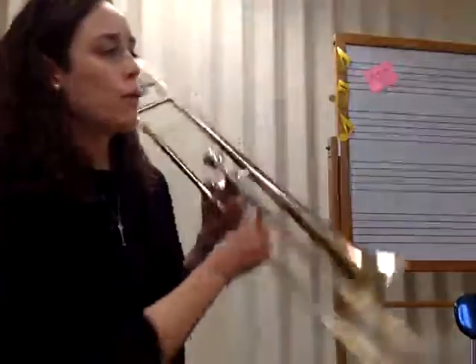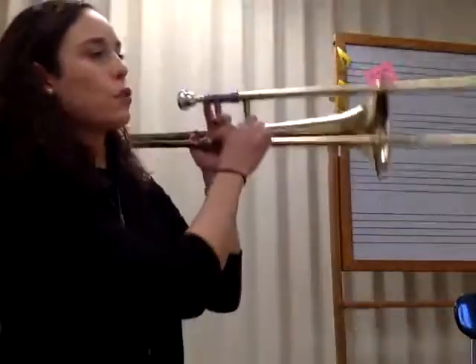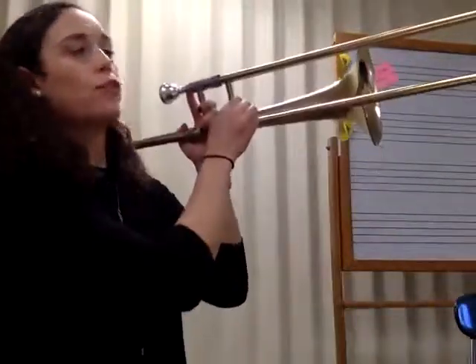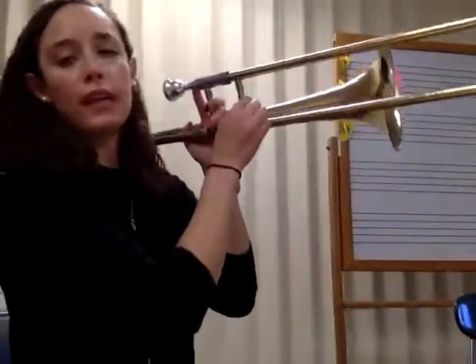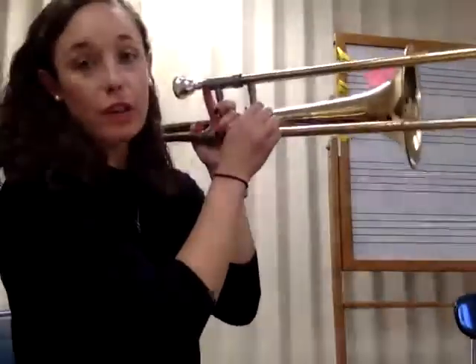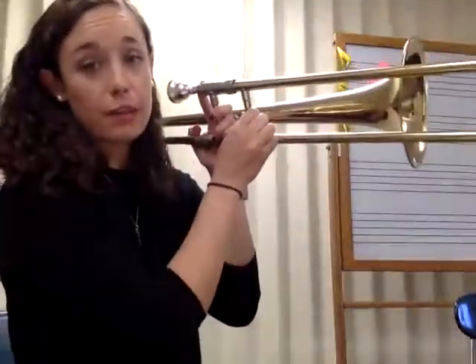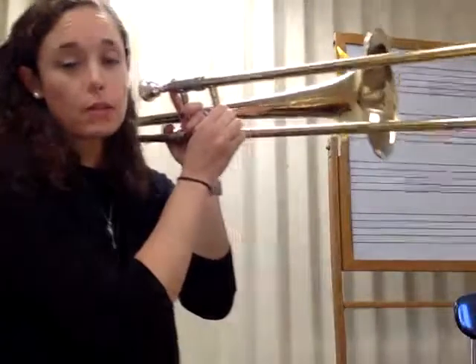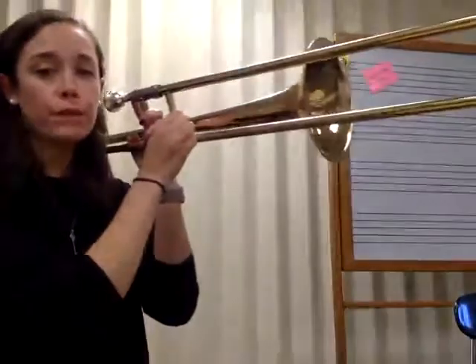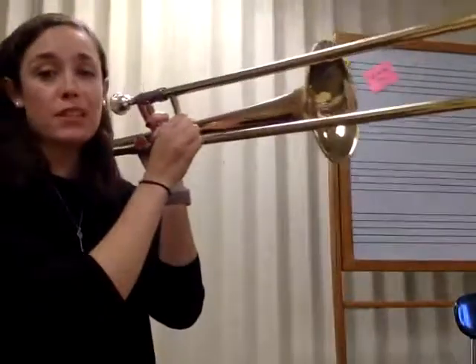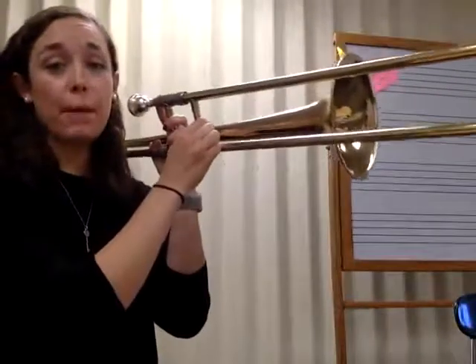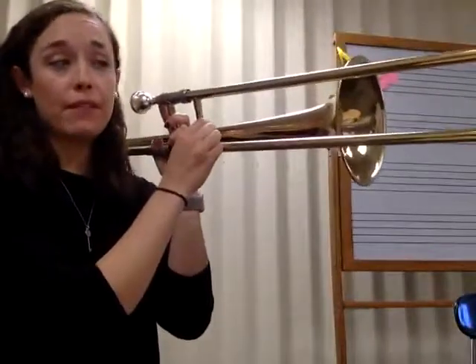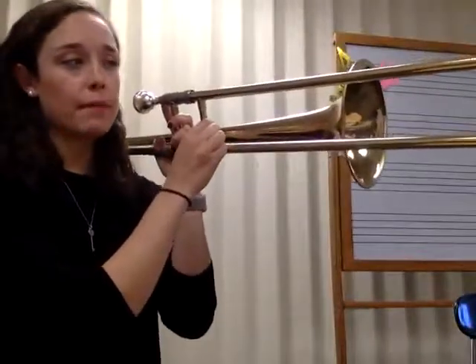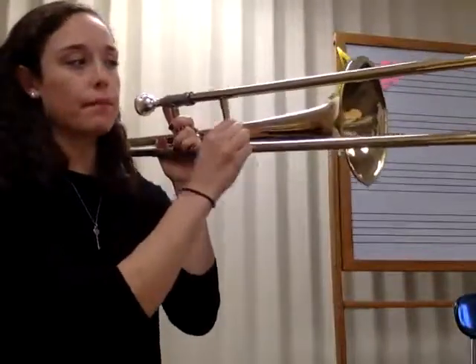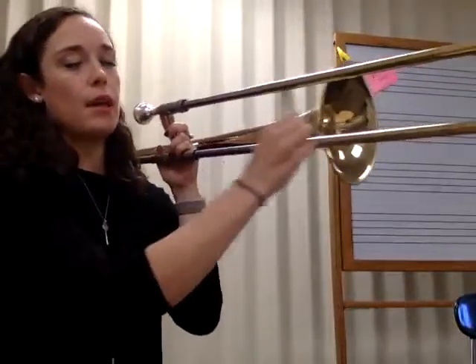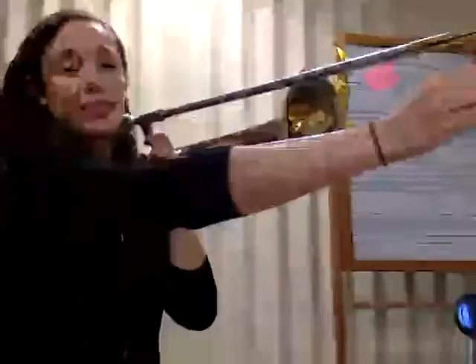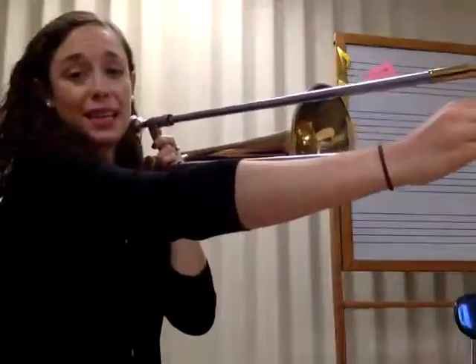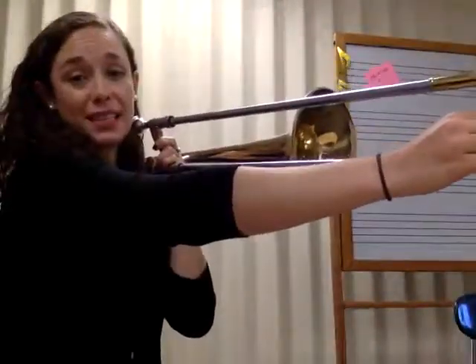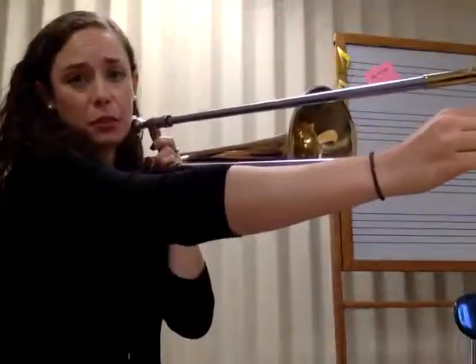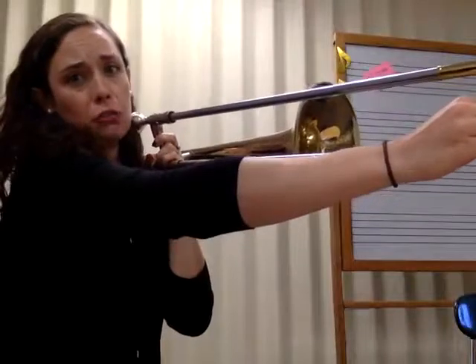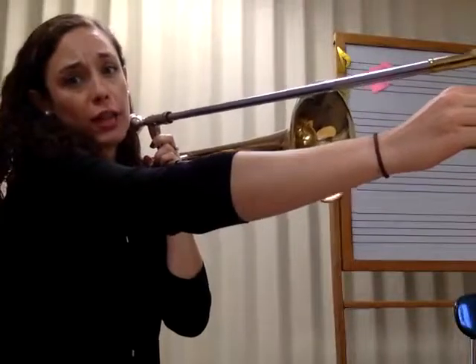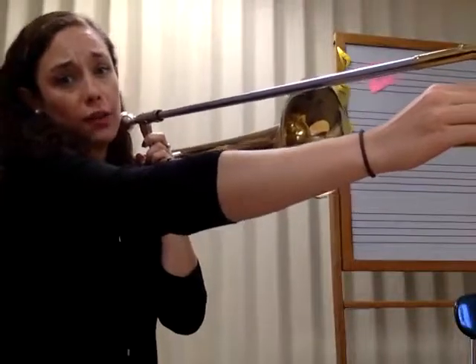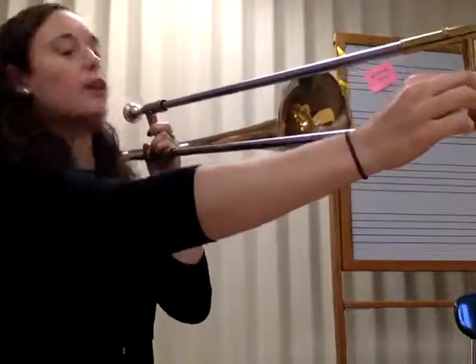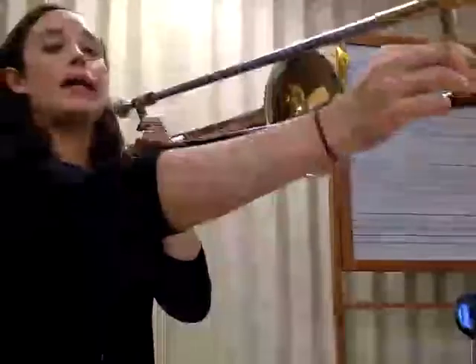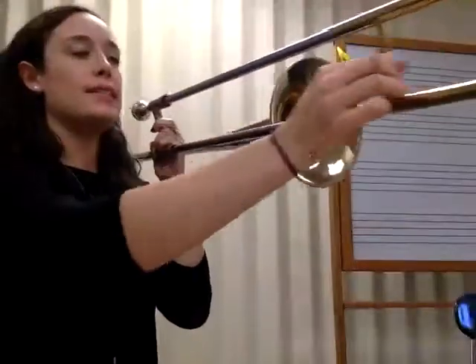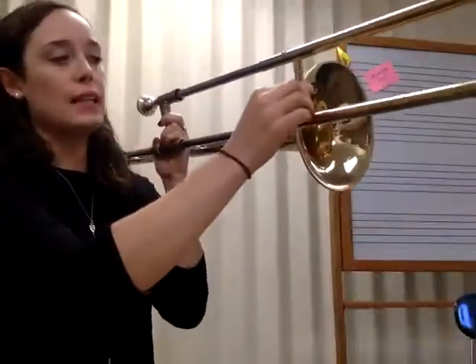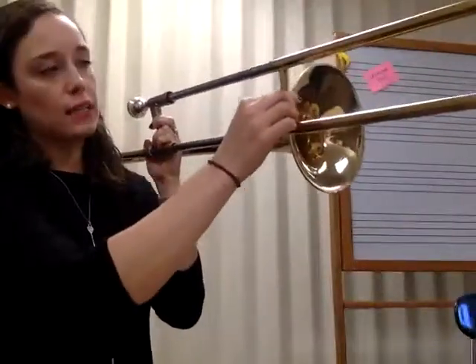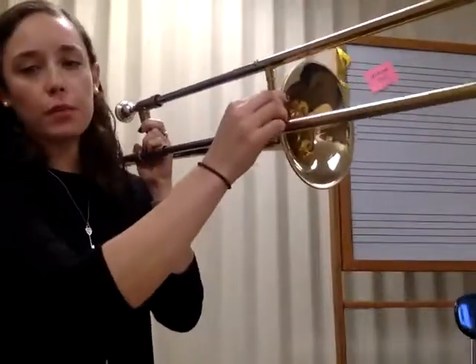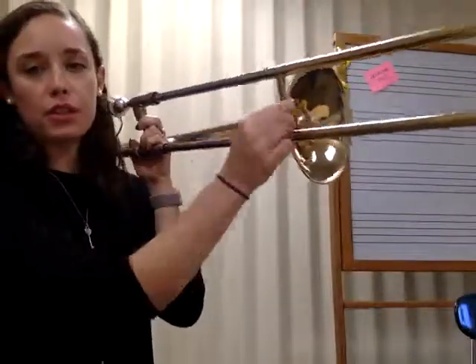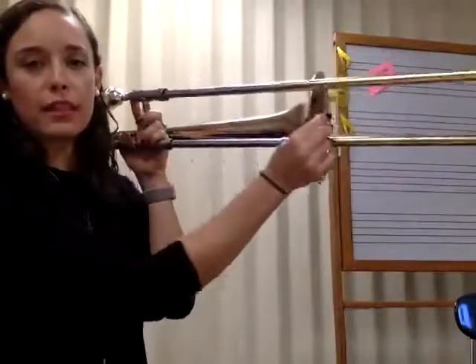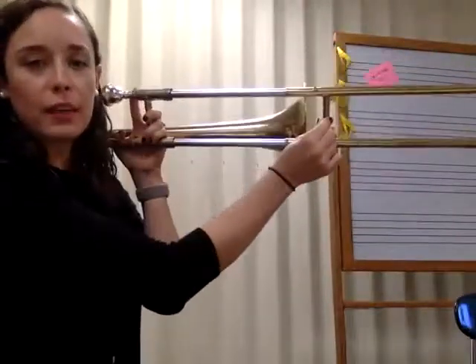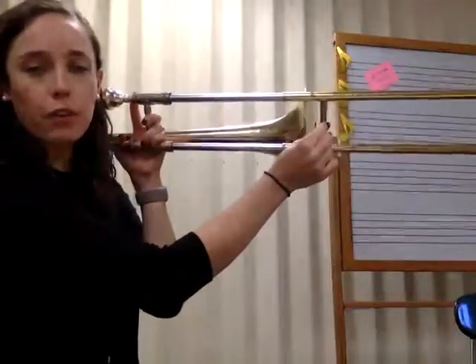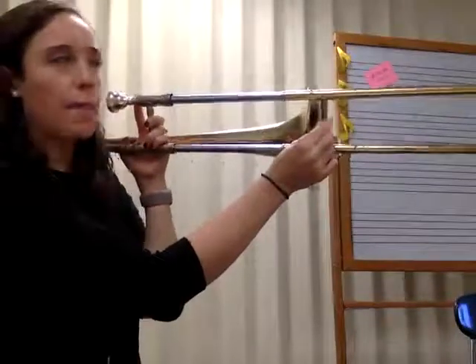Remember there's only three notes in Hot Cross Buns. First position is B flat, C is in sixth position — raise your hand out there — and then D is in fourth position, just a little bit further than that.